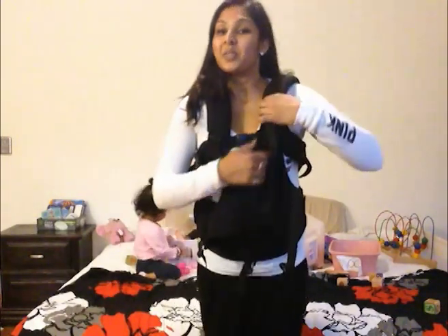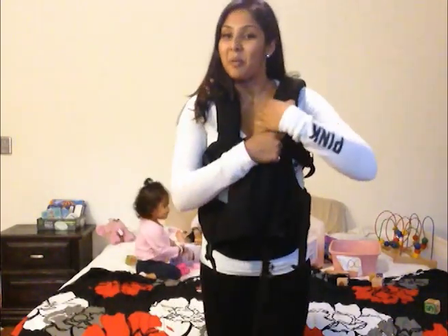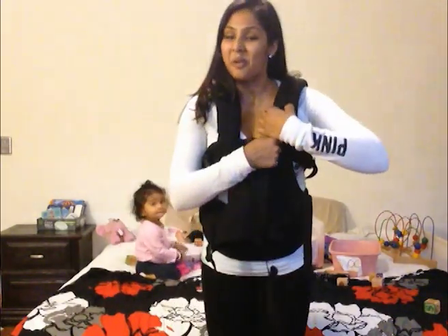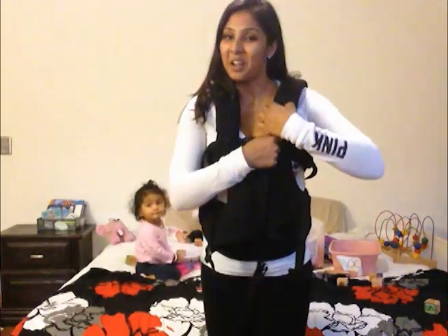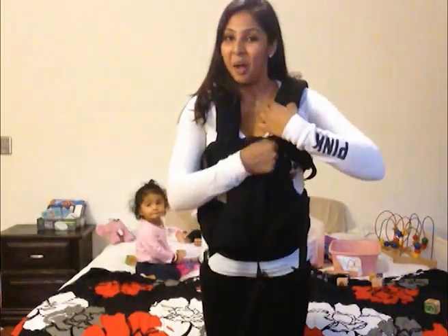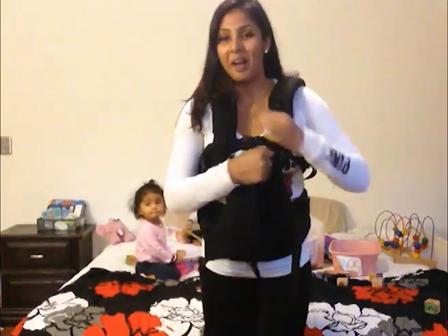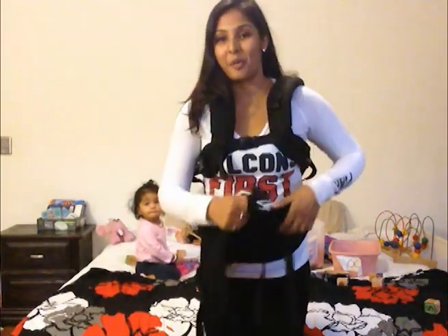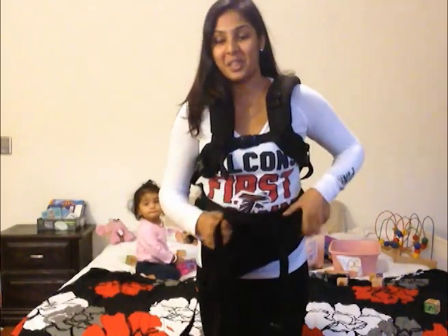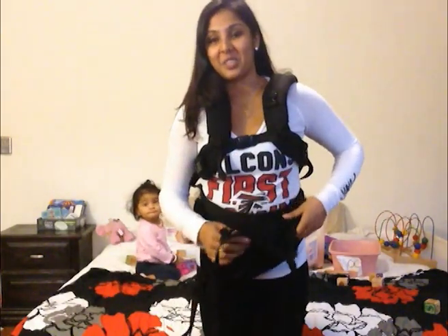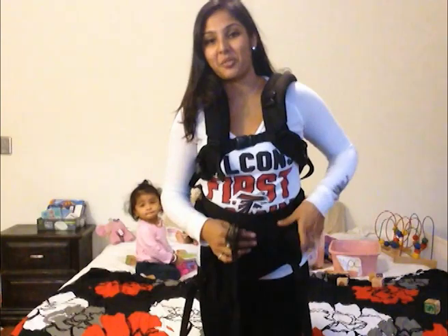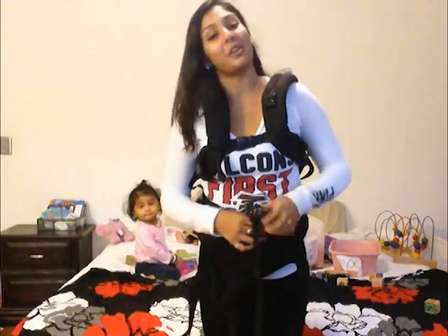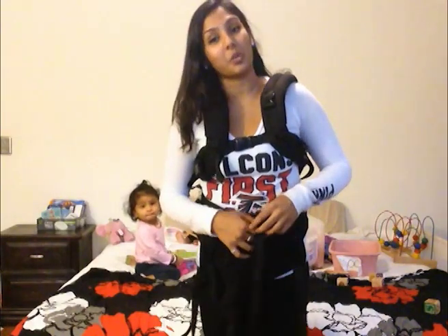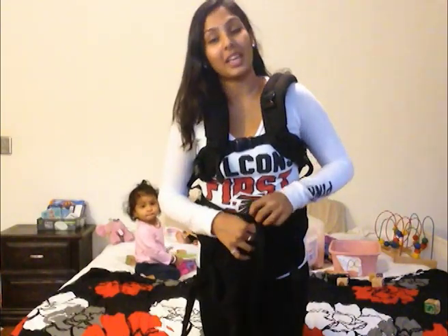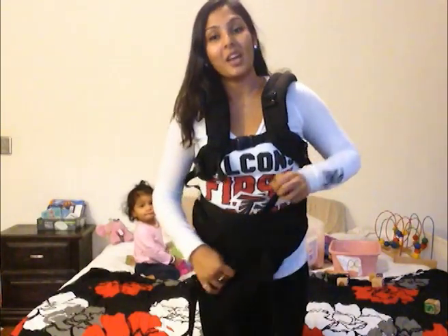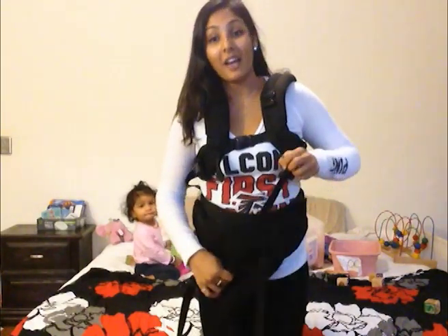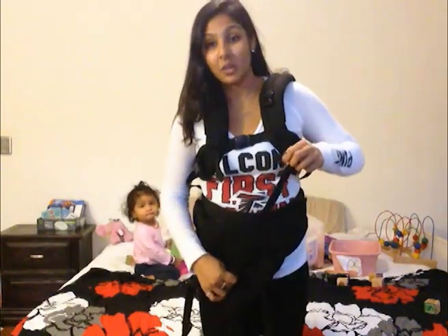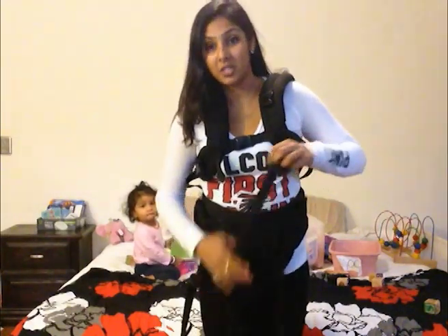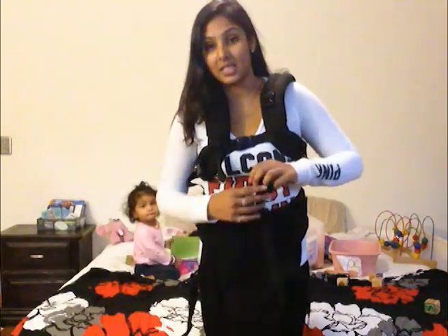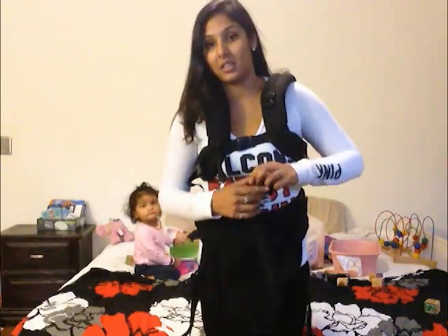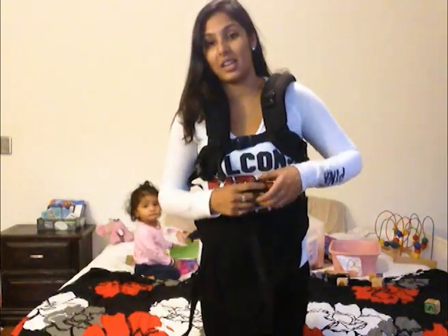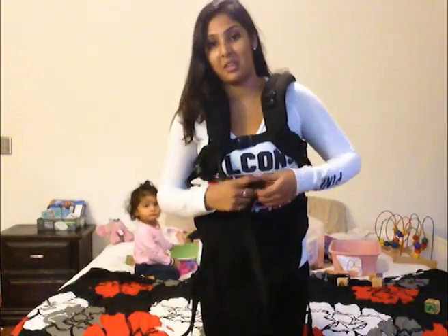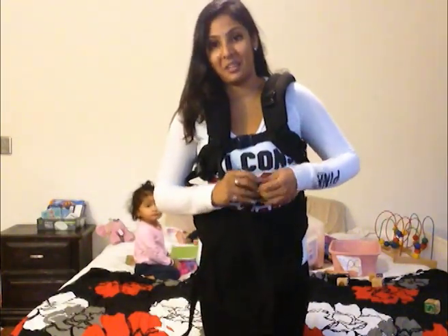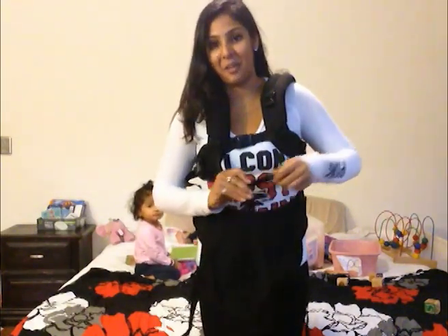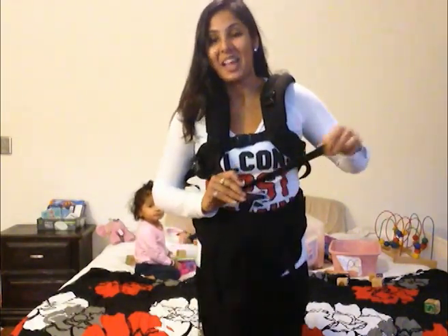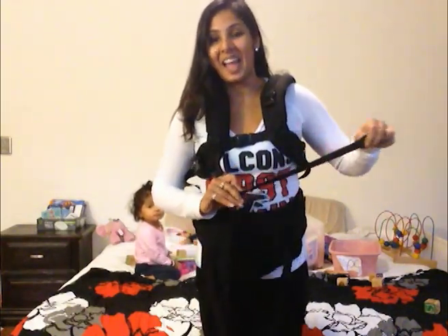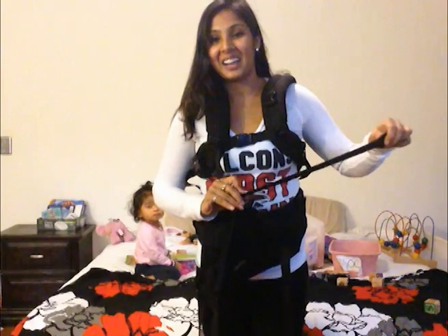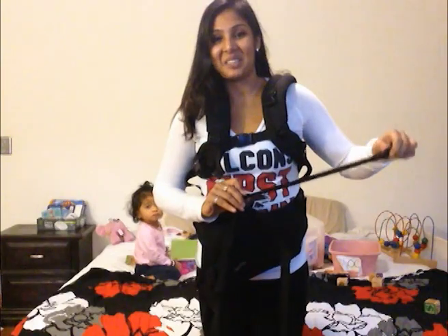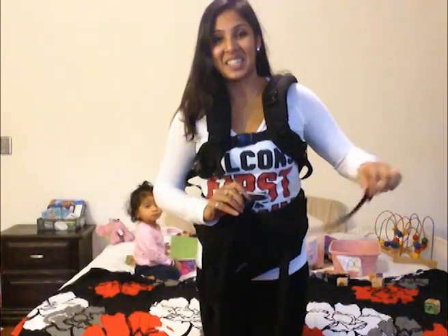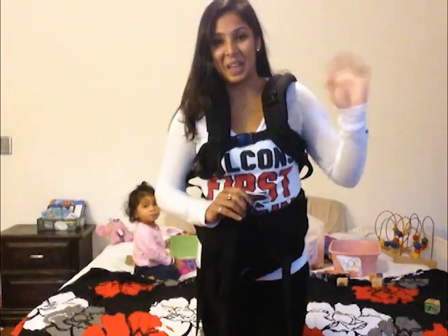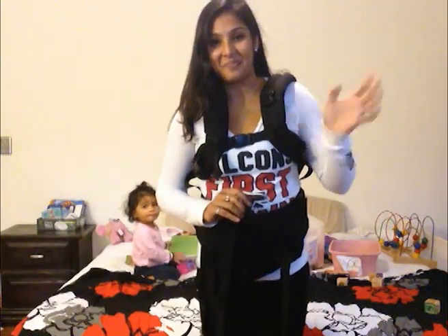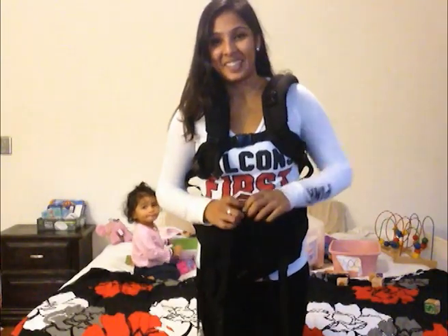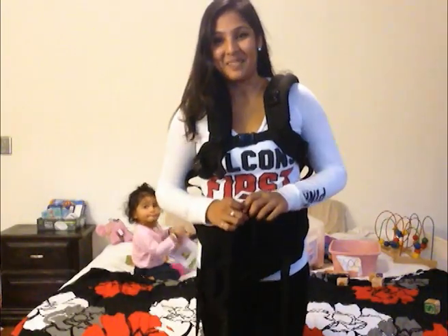TwinMommy101.com will have more information and the review will be up shortly. If you have any questions, don't hesitate to contact me — I'm here to help. I'll see you guys next time. Bye!